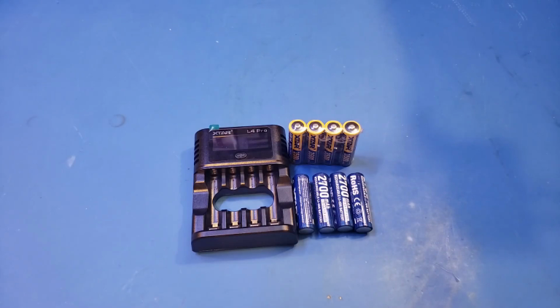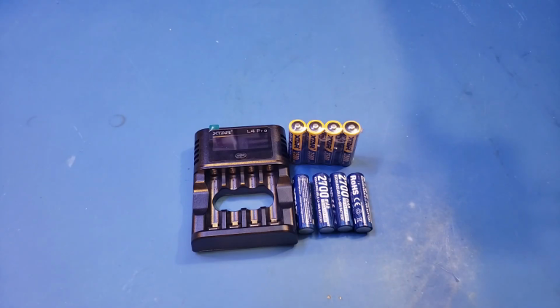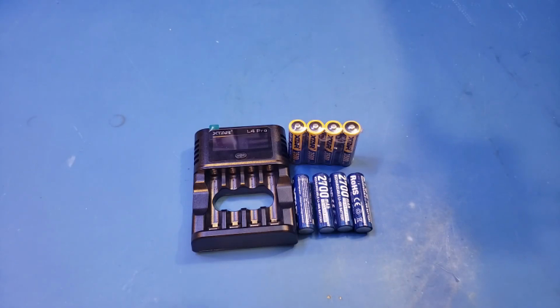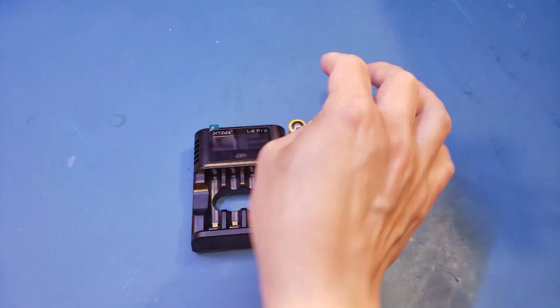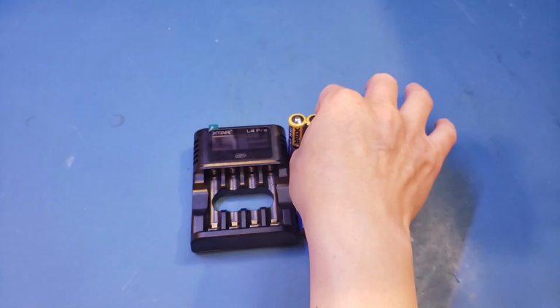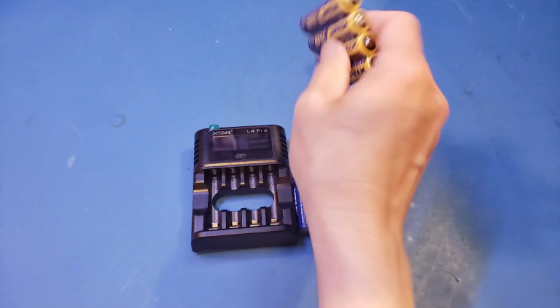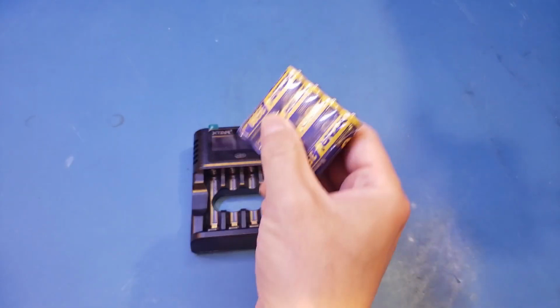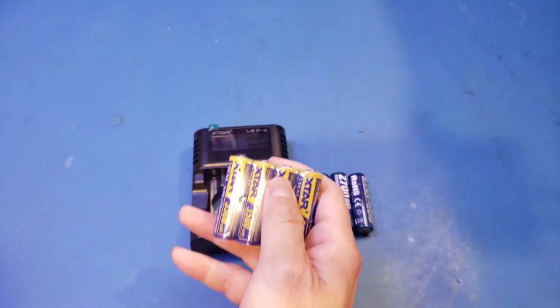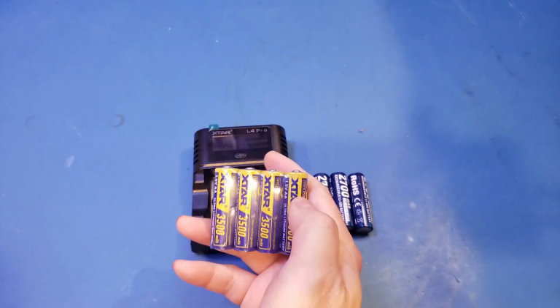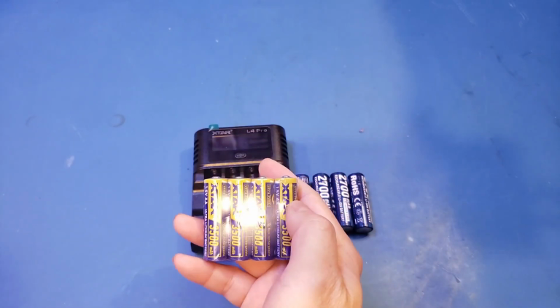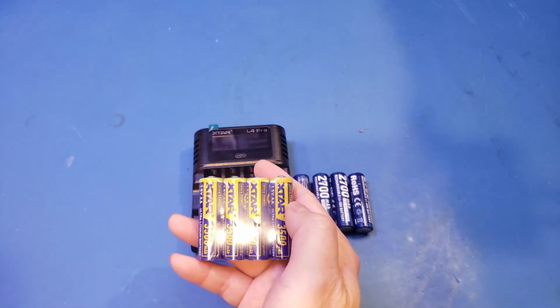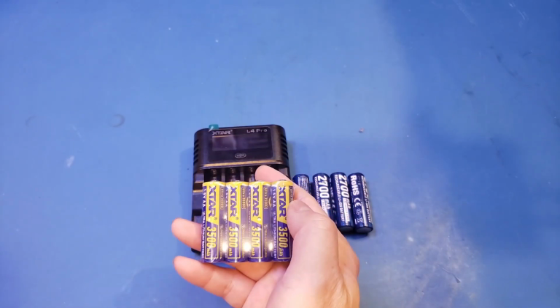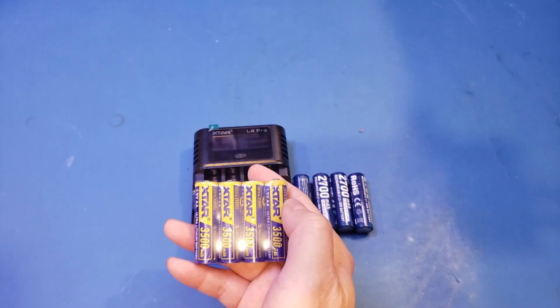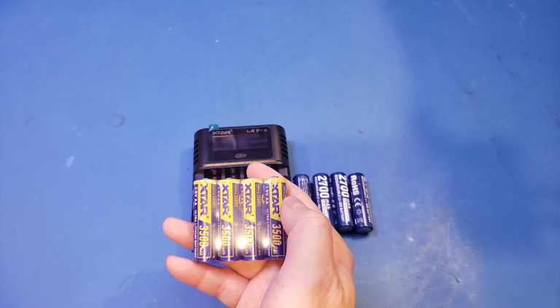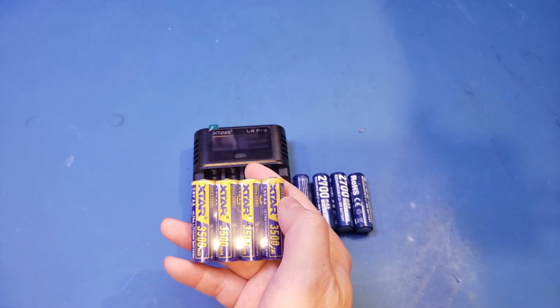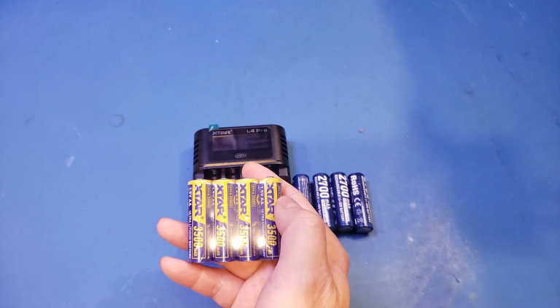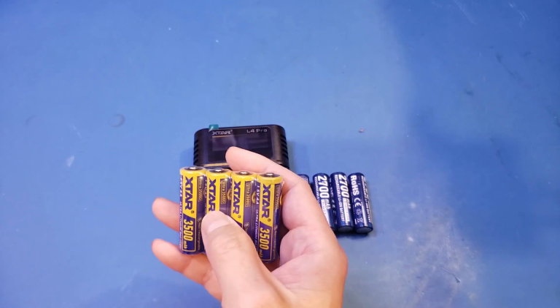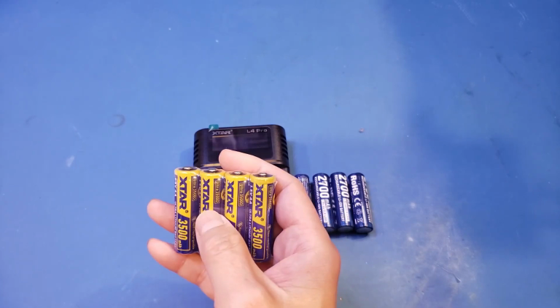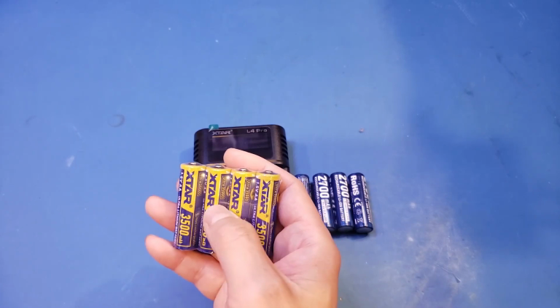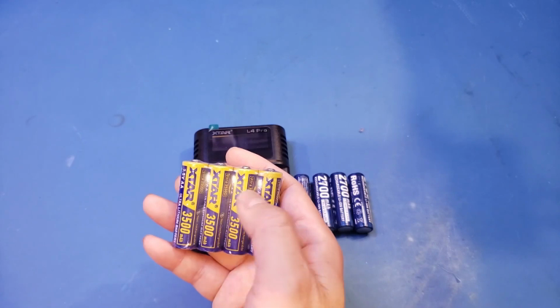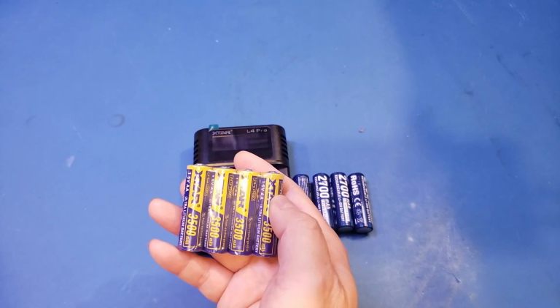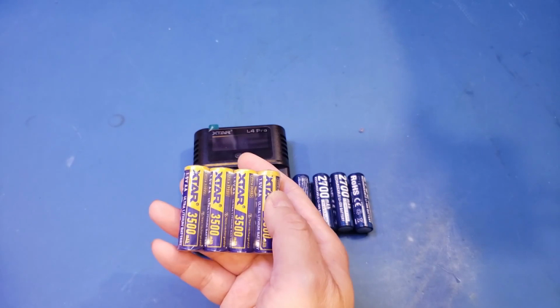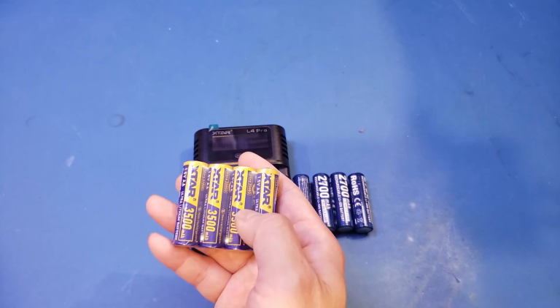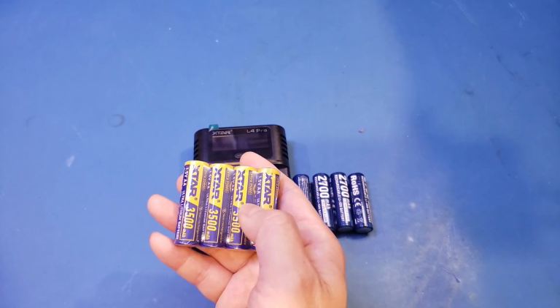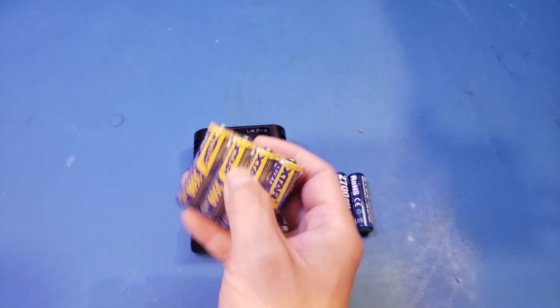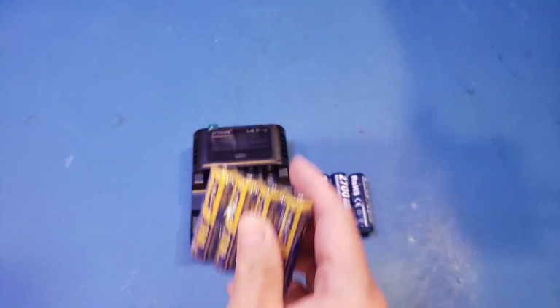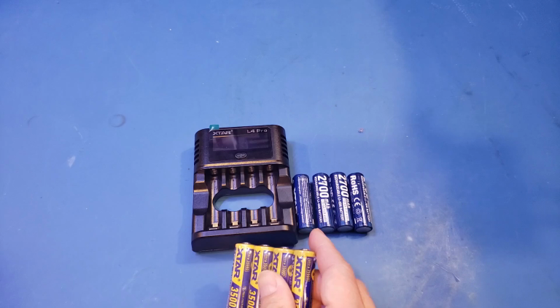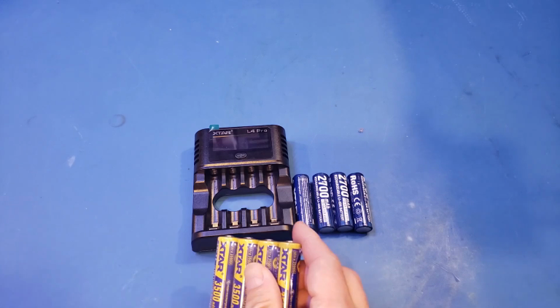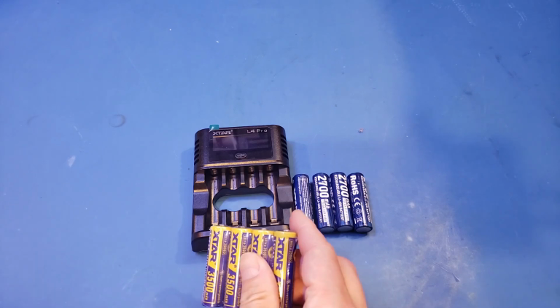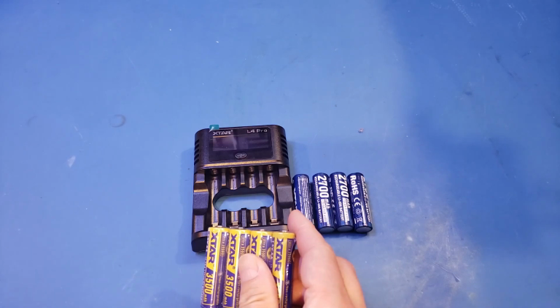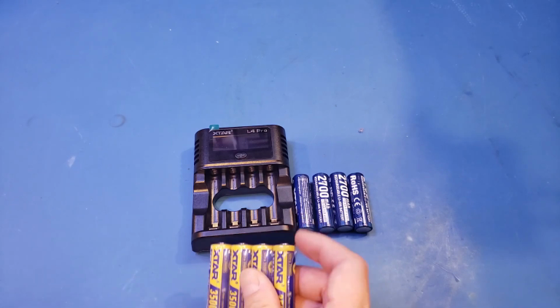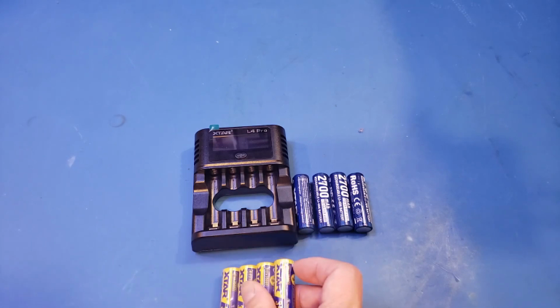X-Tar also provided me with these non-rechargeable 1.5V AA 3.5Ah lithium batteries. What are some of the advantages of these non-rechargeable lithium batteries, you may ask? Well, there are at least quite a few.